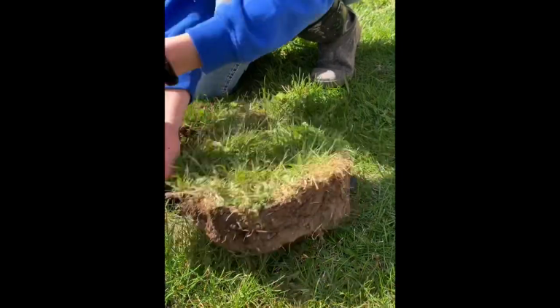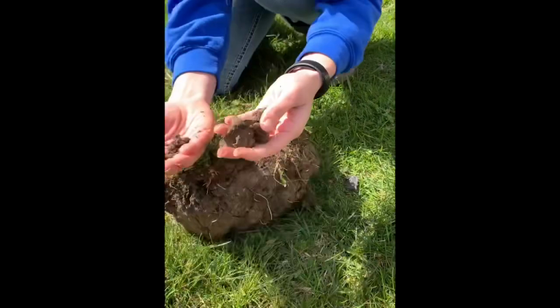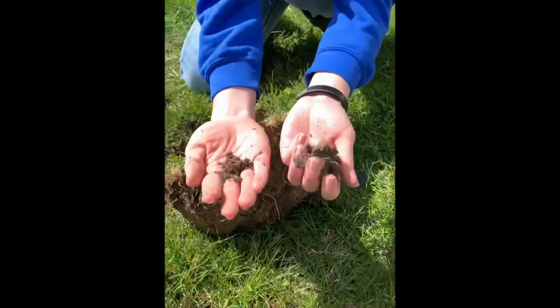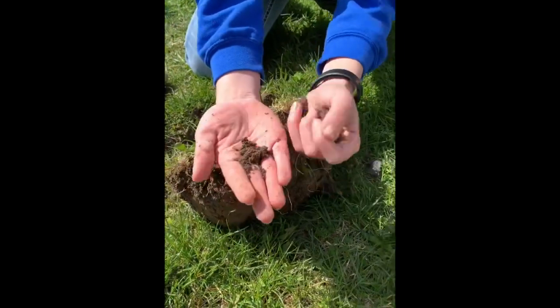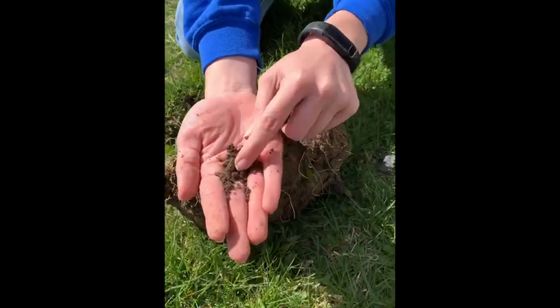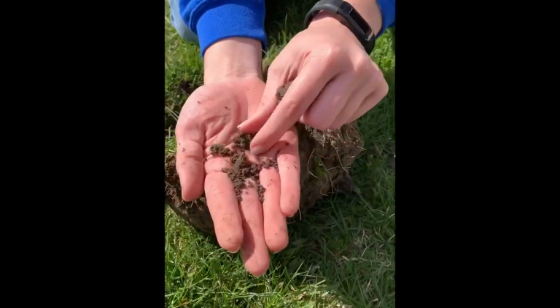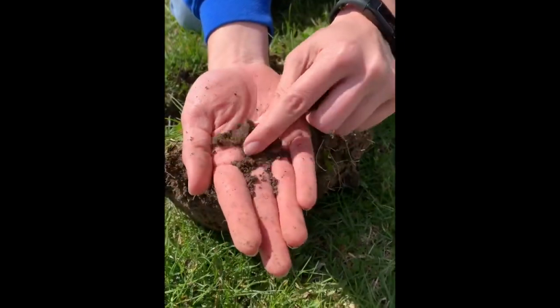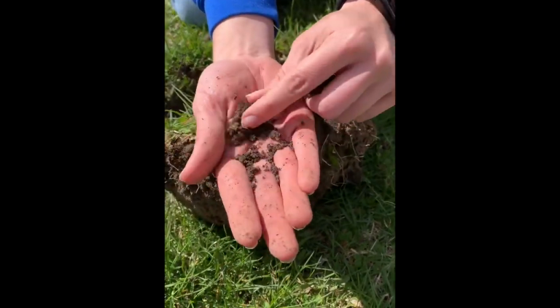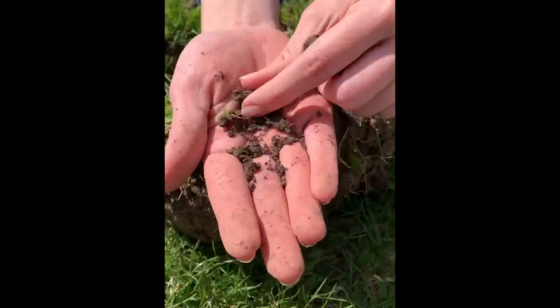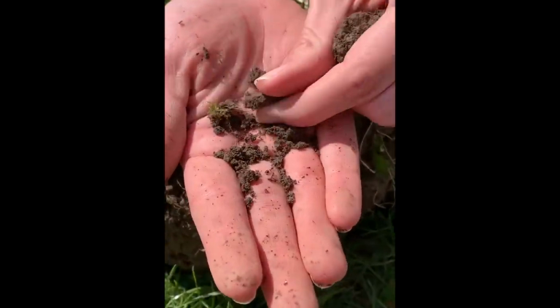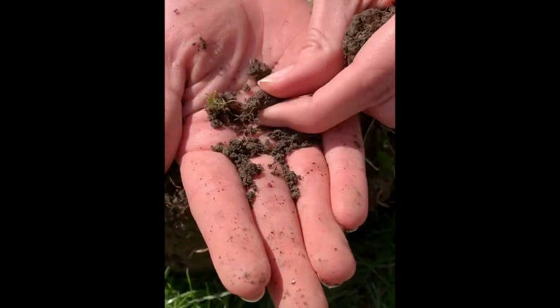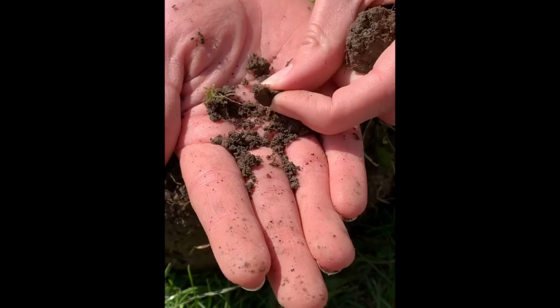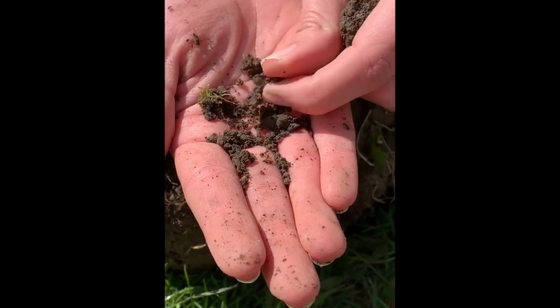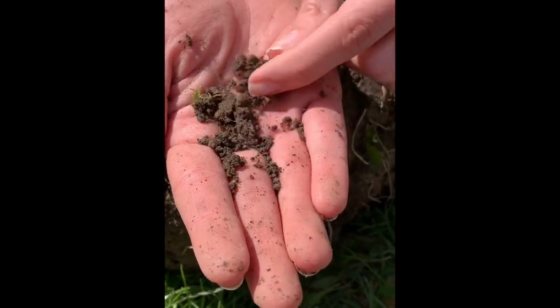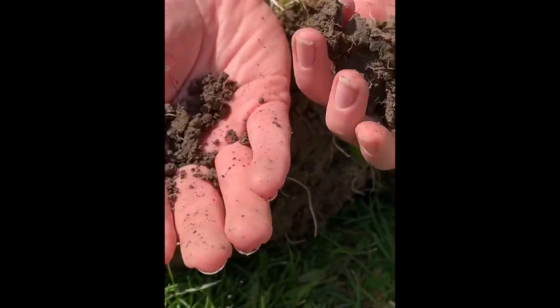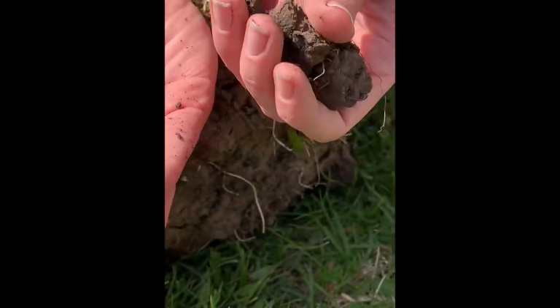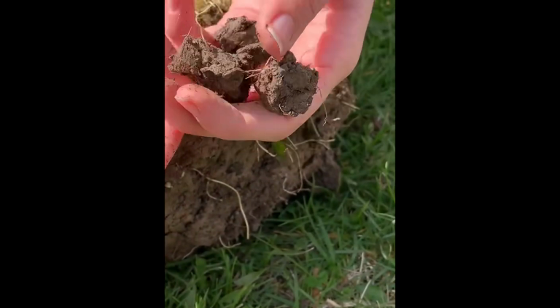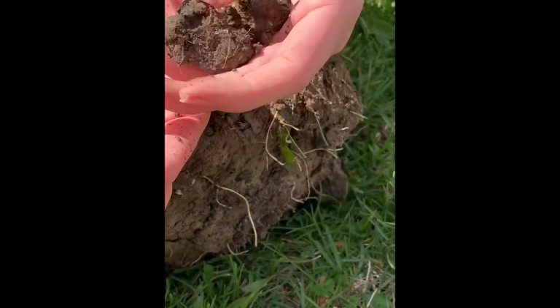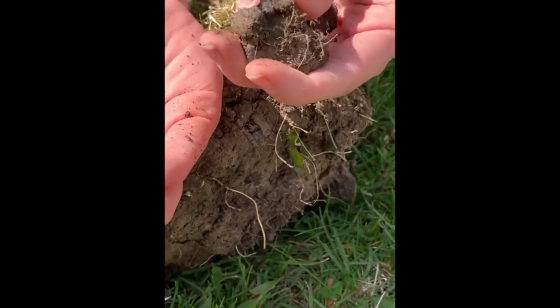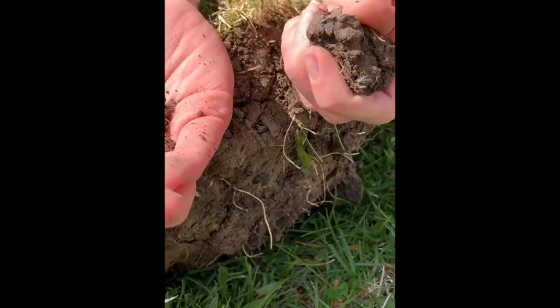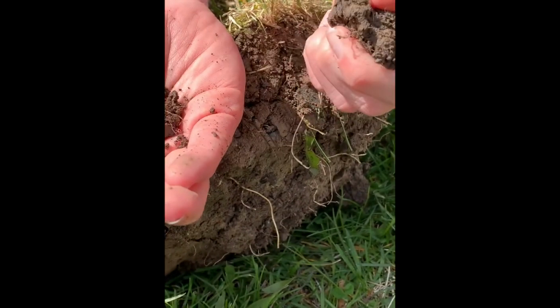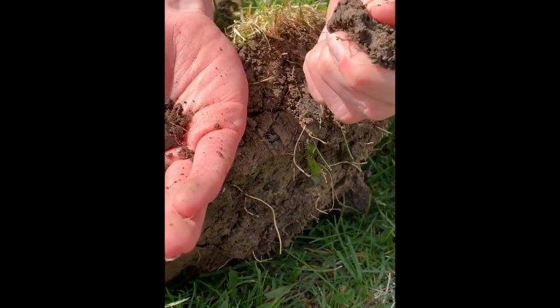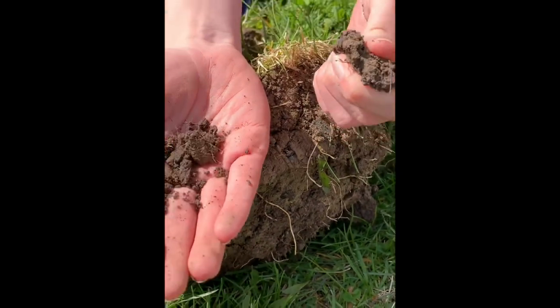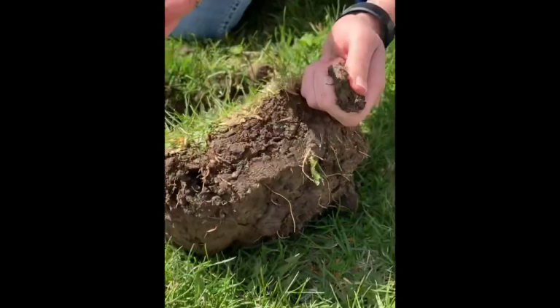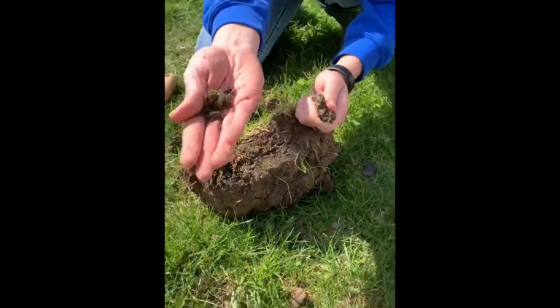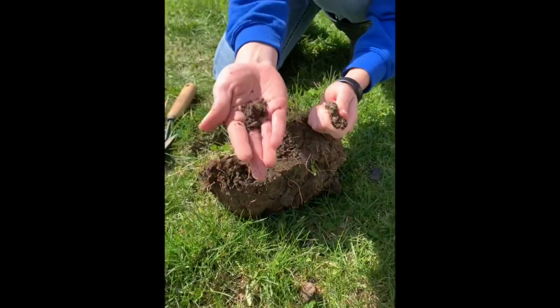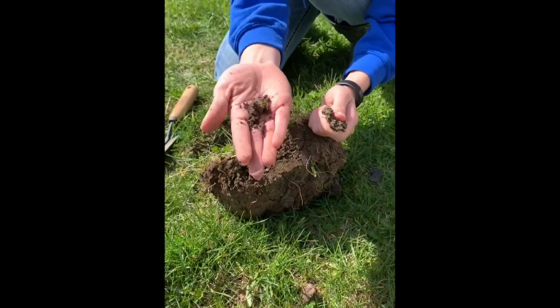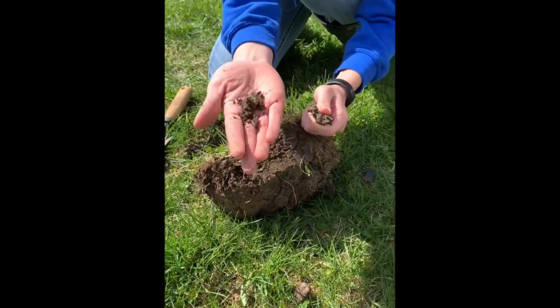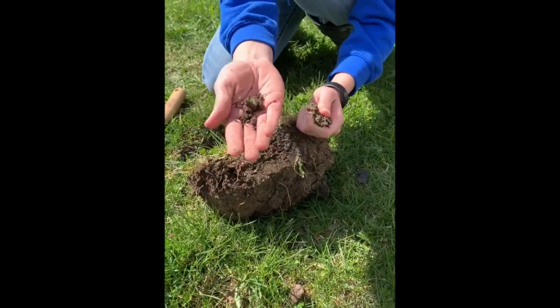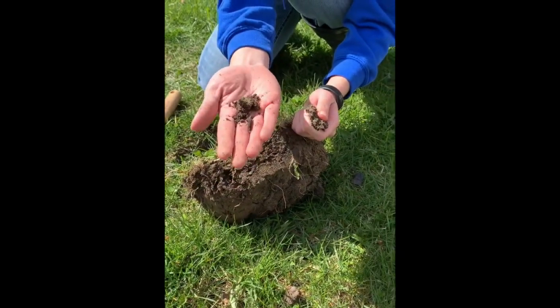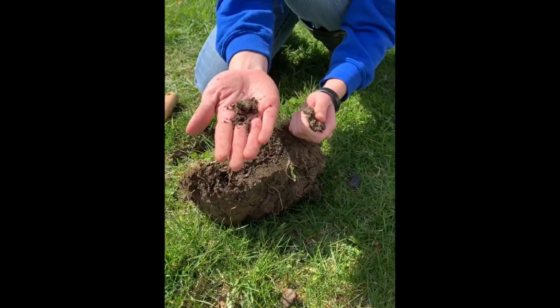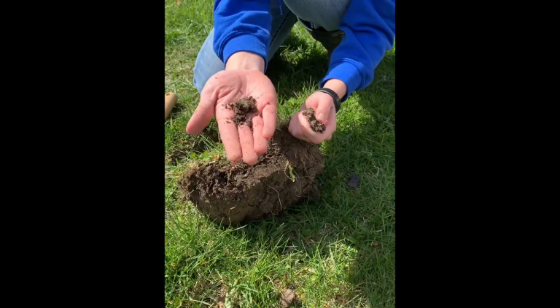If we look at the difference between the two — this crumbly stuff is going to let your seeds pop up through the top of the soil, while in the clay they're just going to get stuck underneath it. So always shoot for that crumbly look when you're picking your soil from your yard.